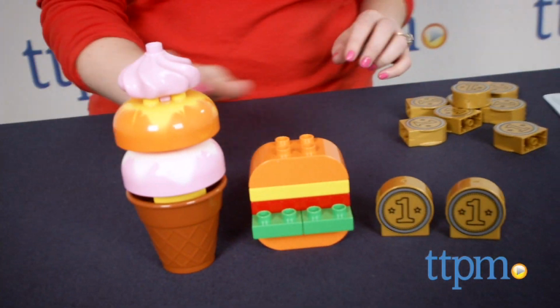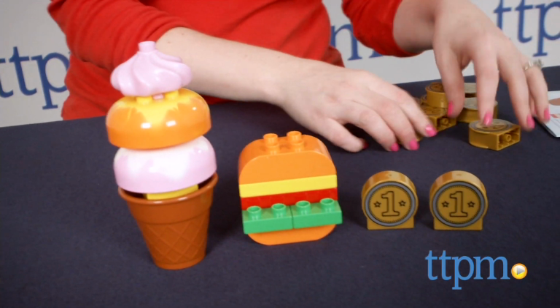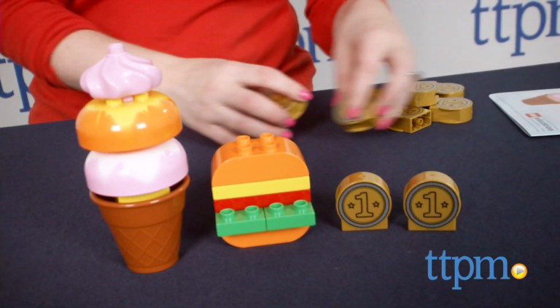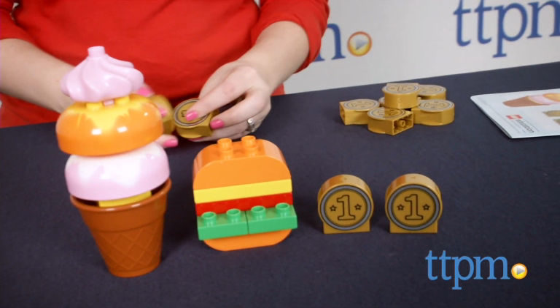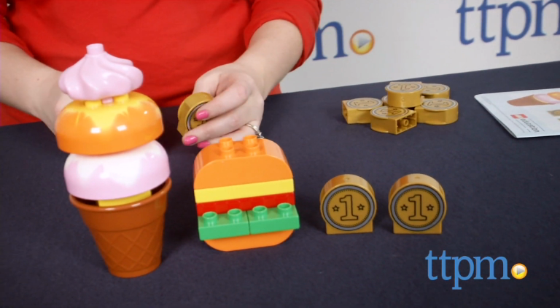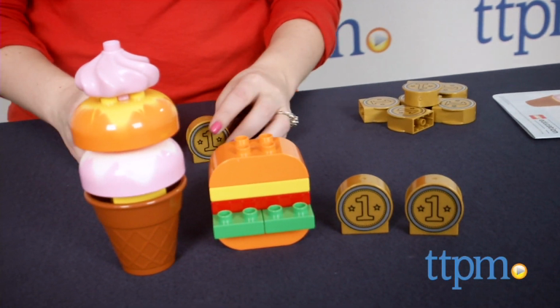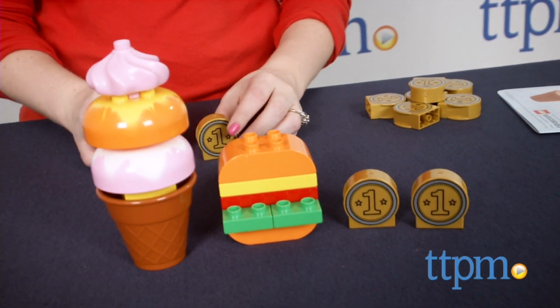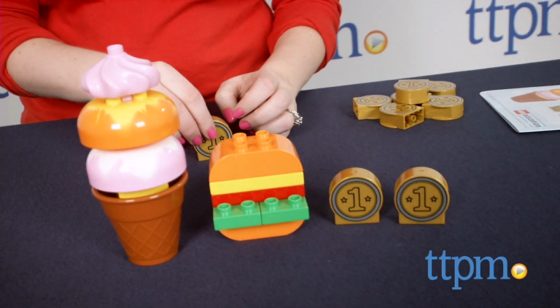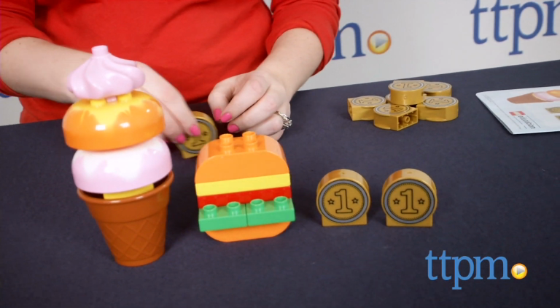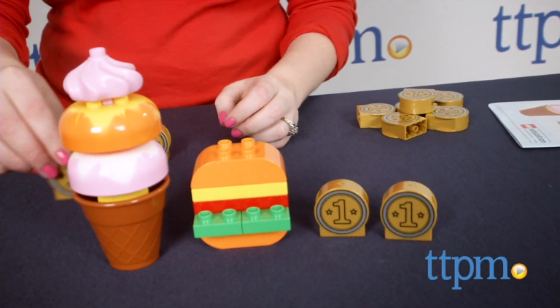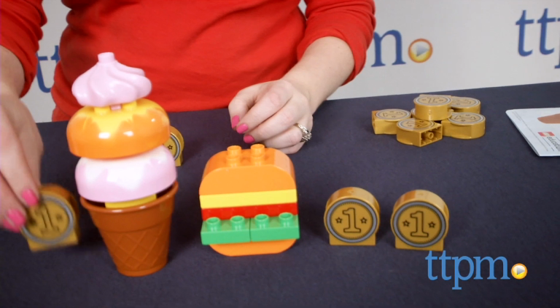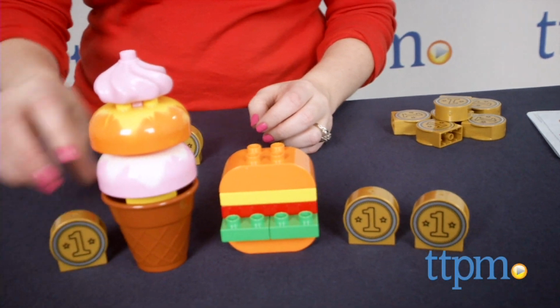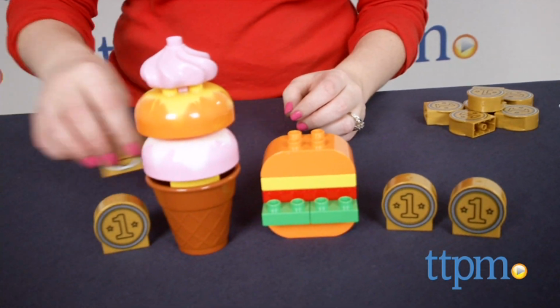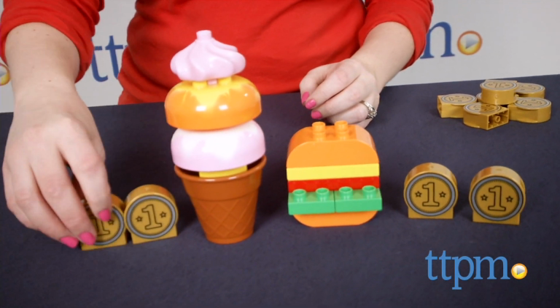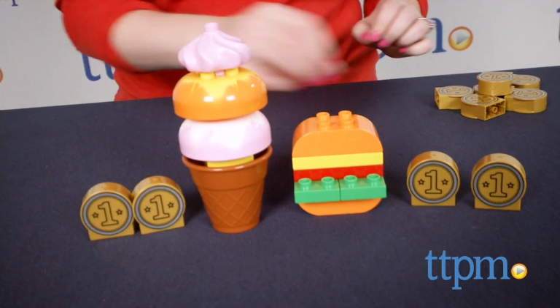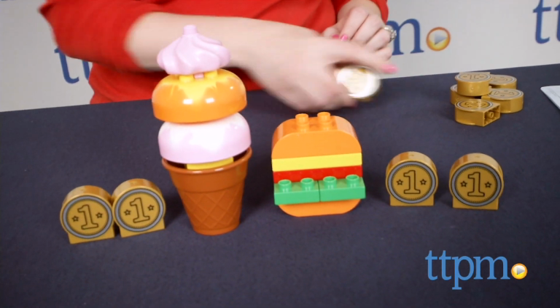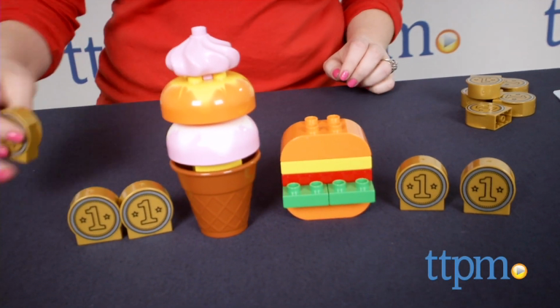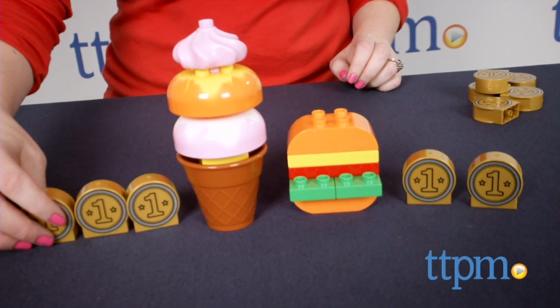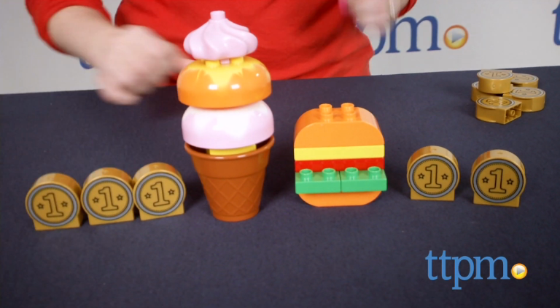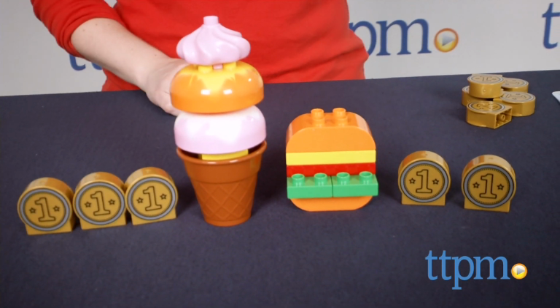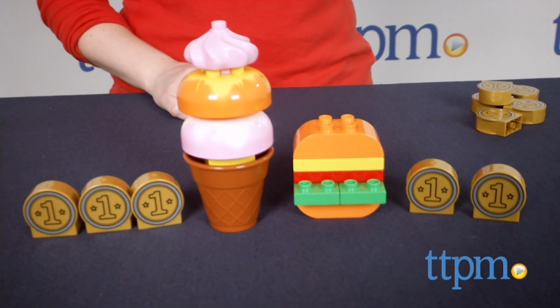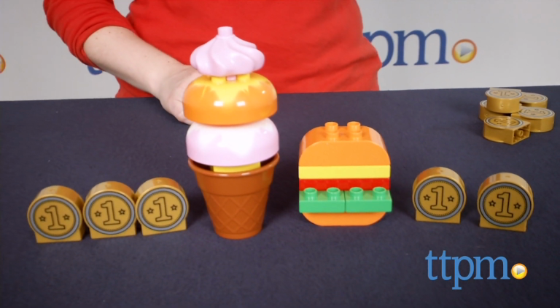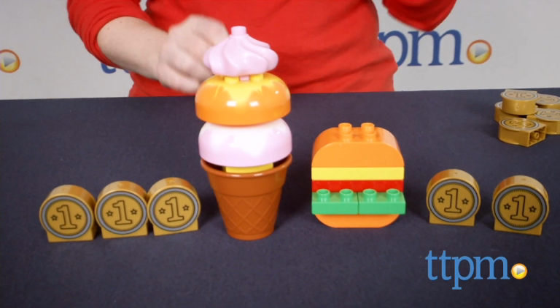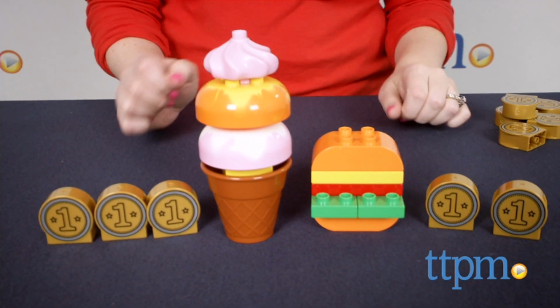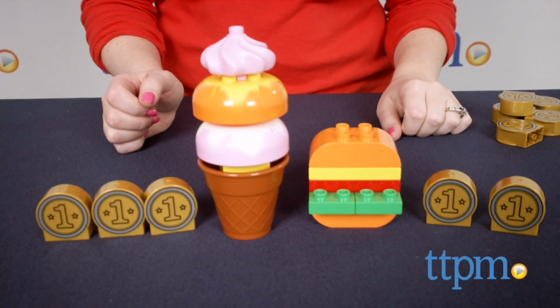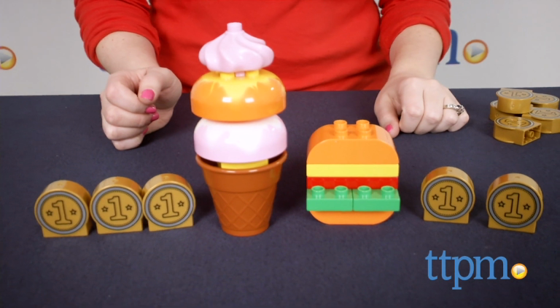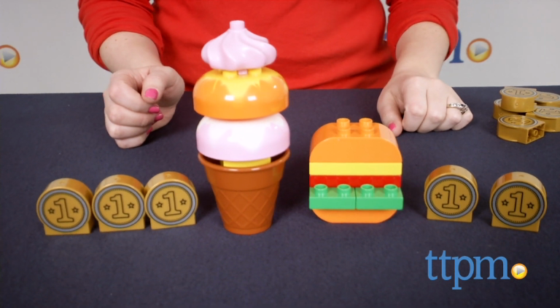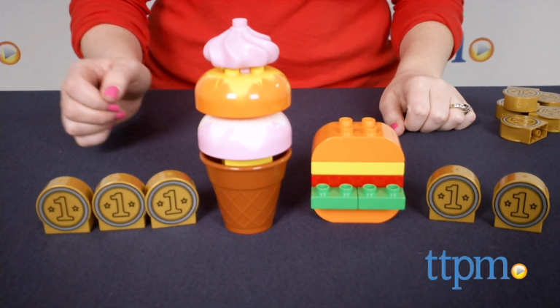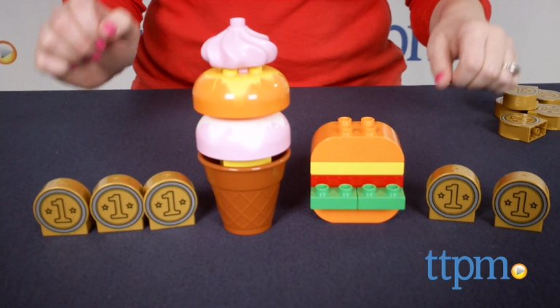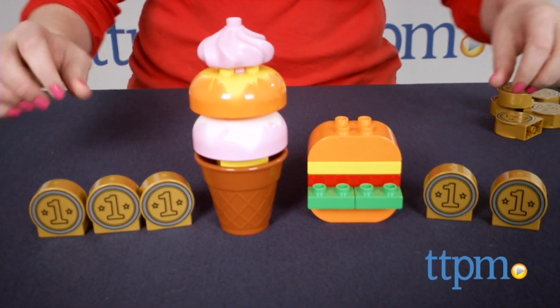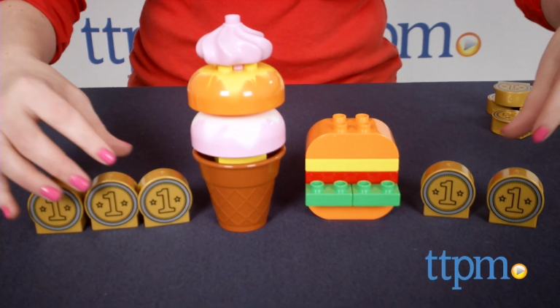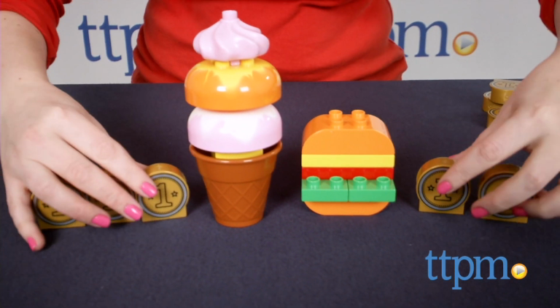This is a cute LEGO set that engages young kids in creative play while also helping them practice counting and addition, and developing social and emotional skills through playing and interacting with others. Teacher and parent participation will yield the most educational play value from this set.